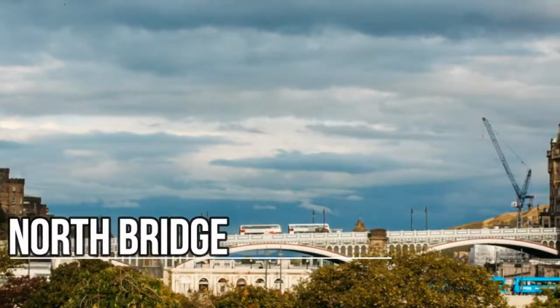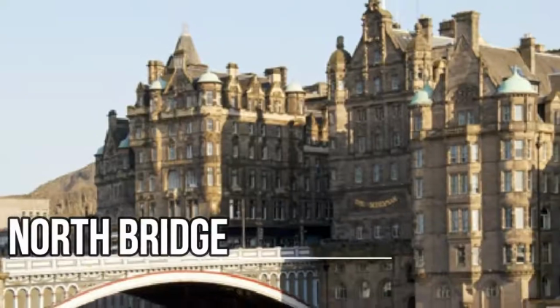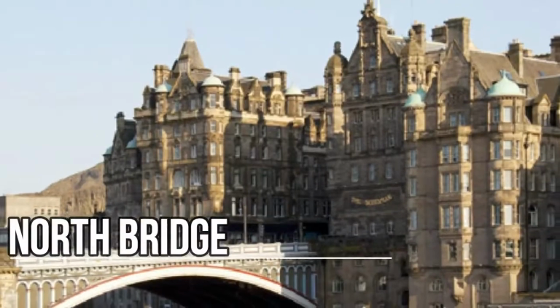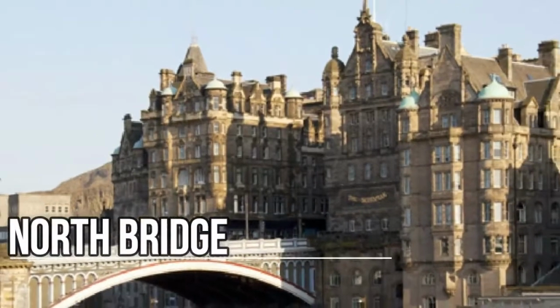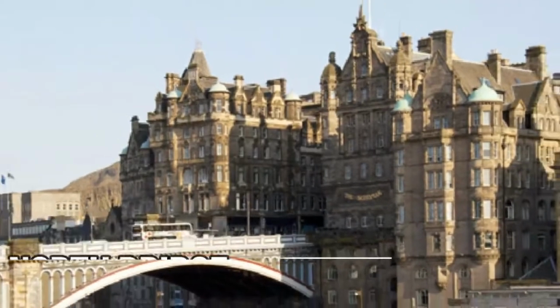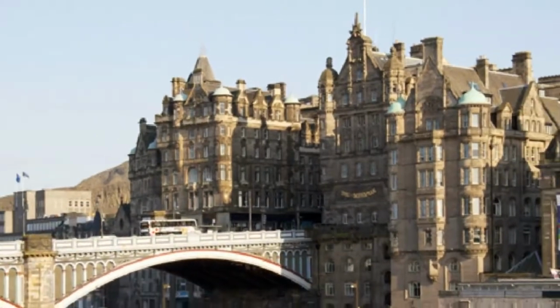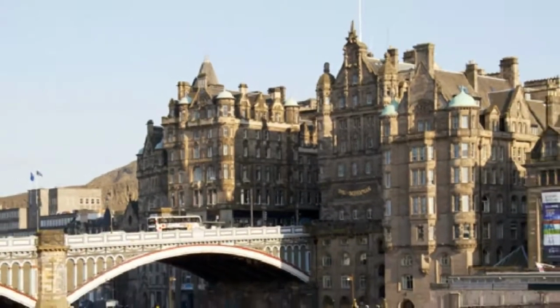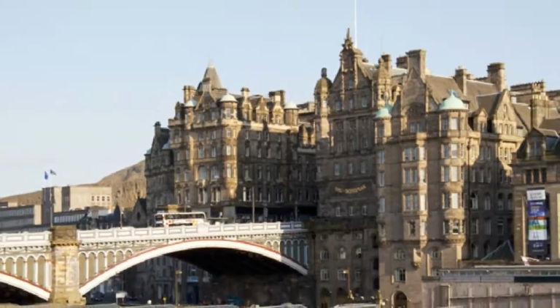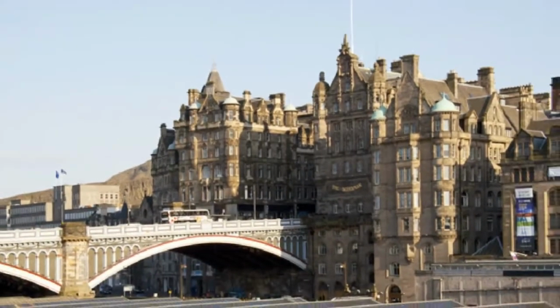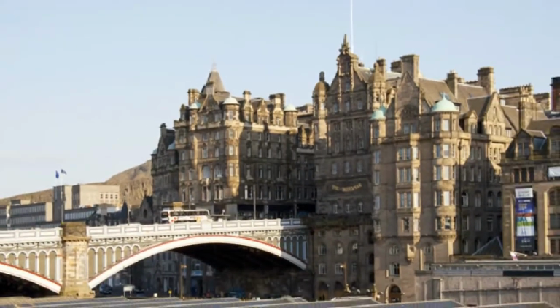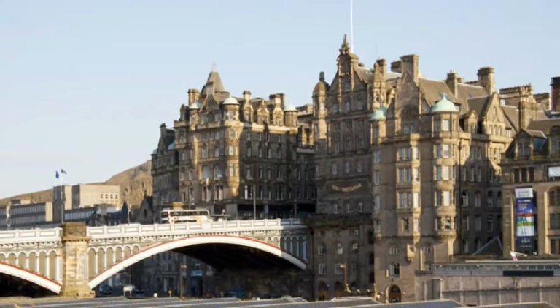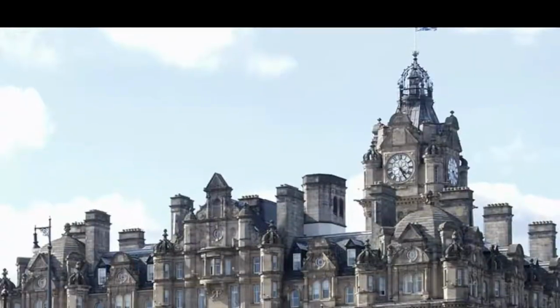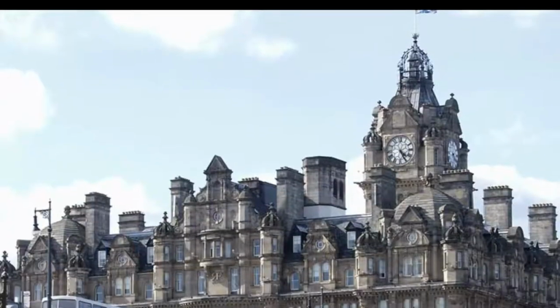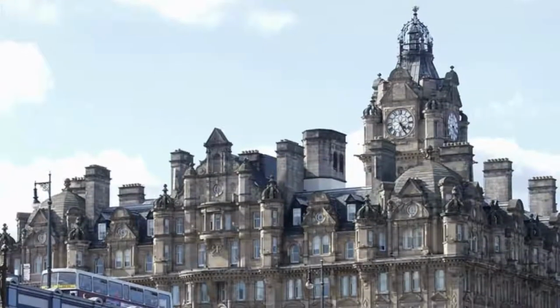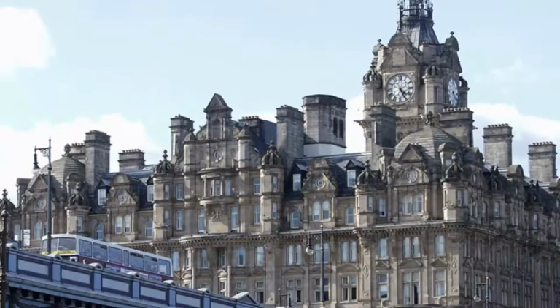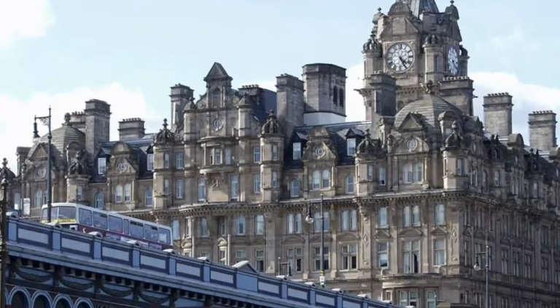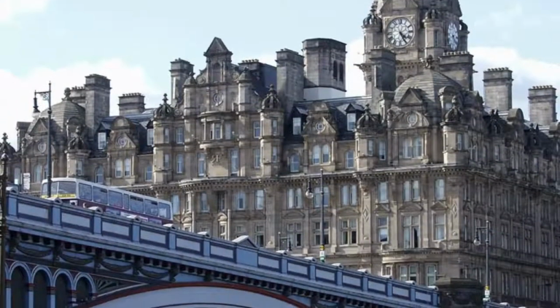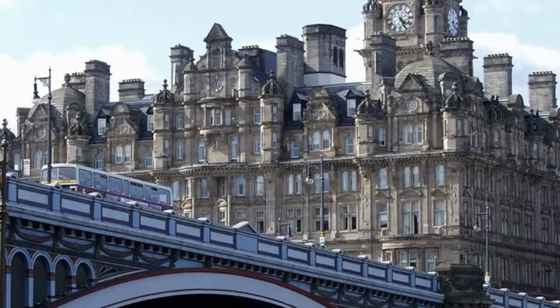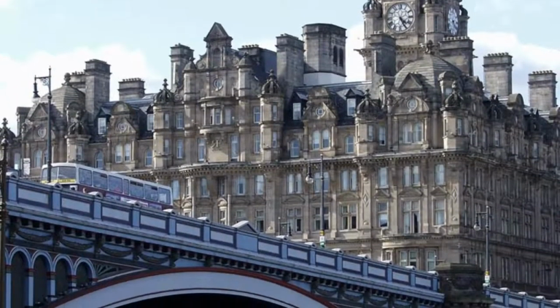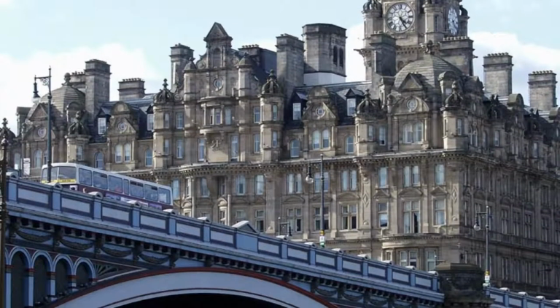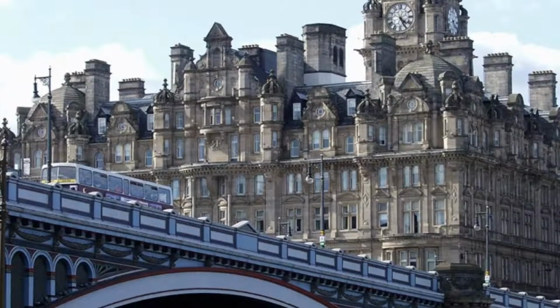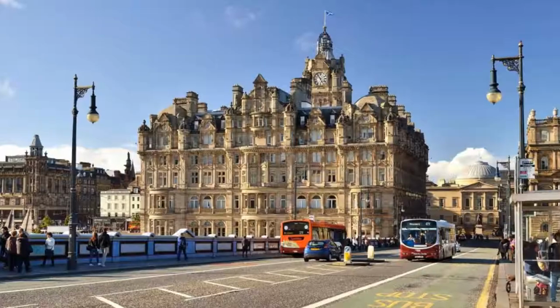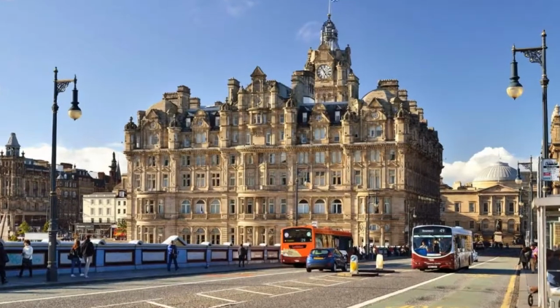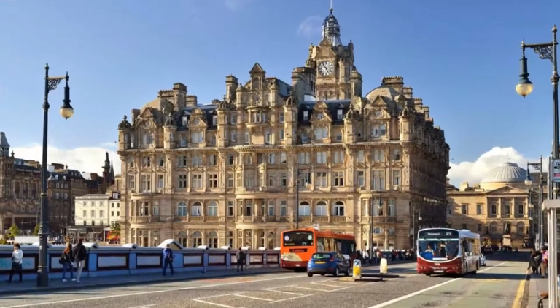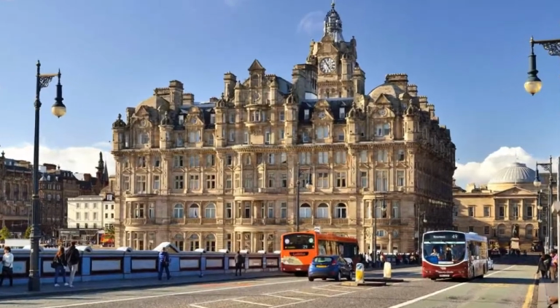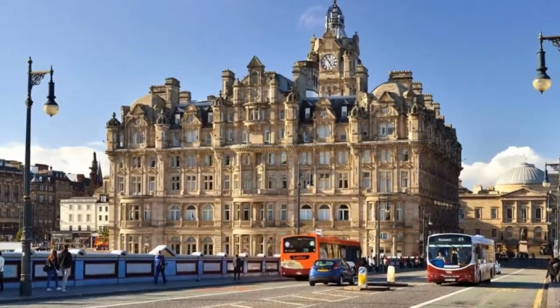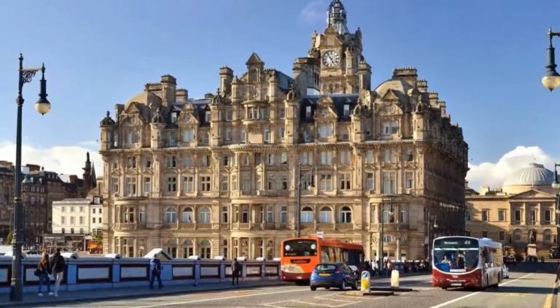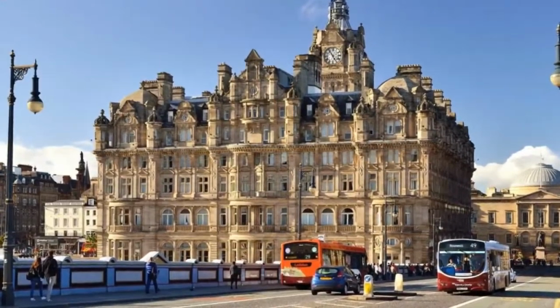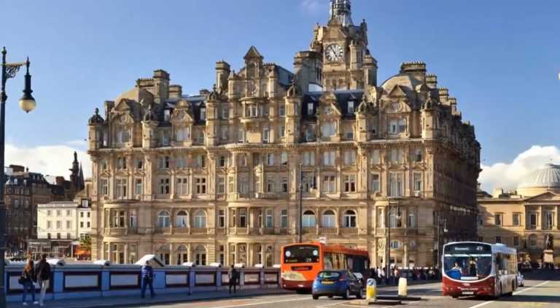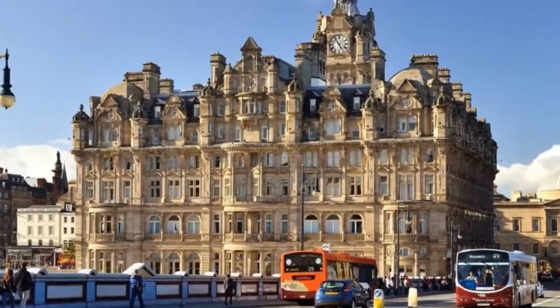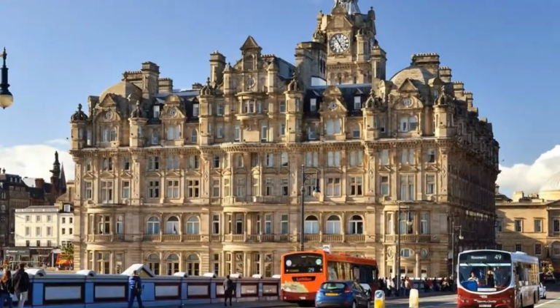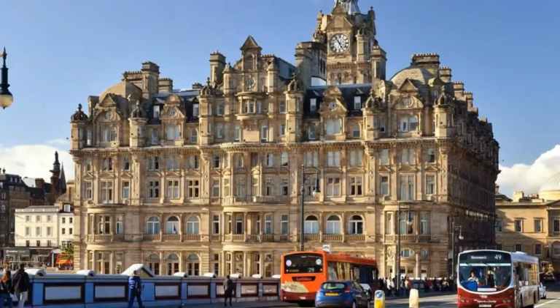North Bridge. There's a distinct geographical separation between the Old Town and New Town in Edinburgh, spanned by the arching North Bridge, which allows pedestrians and traffic to pass over Waverley train station from the historic High Street across to Princes Street.